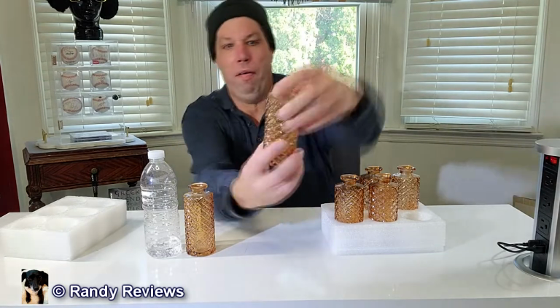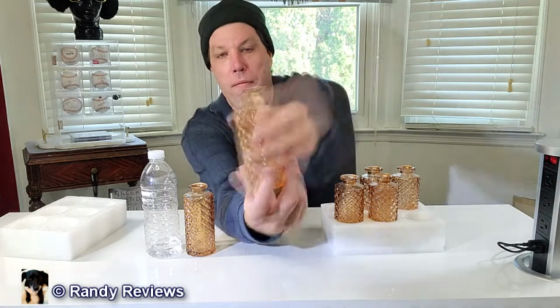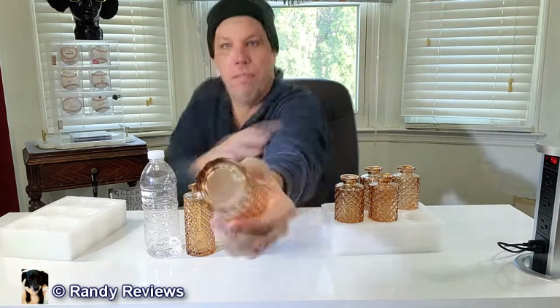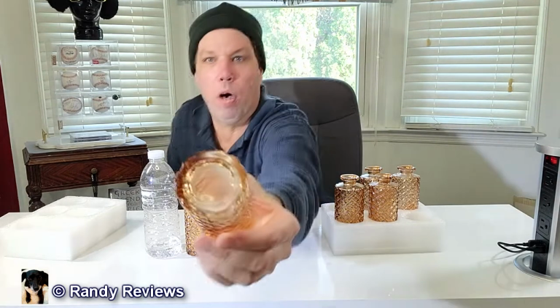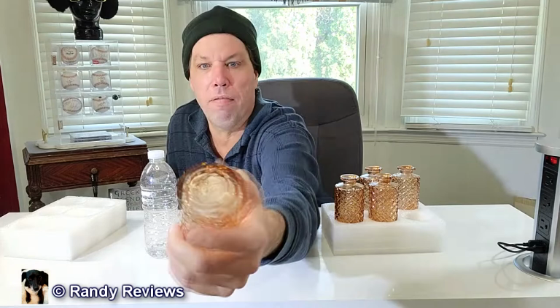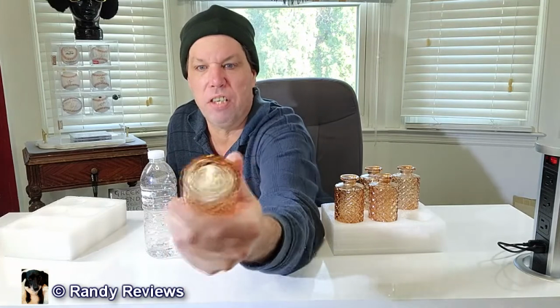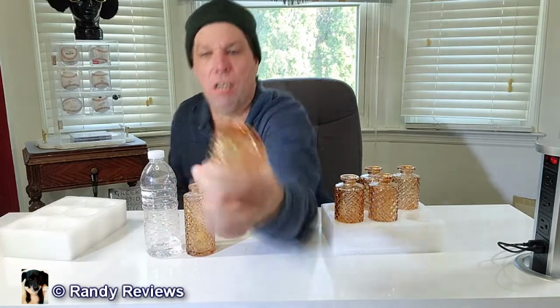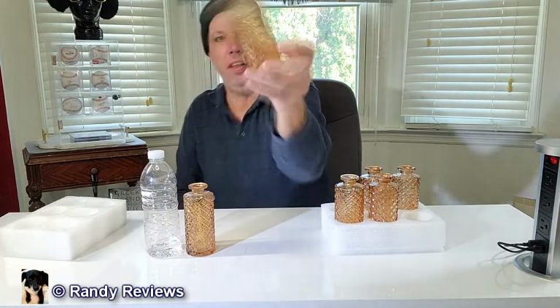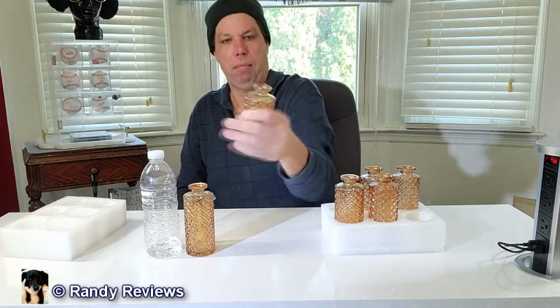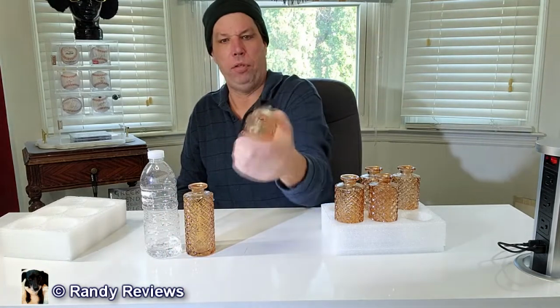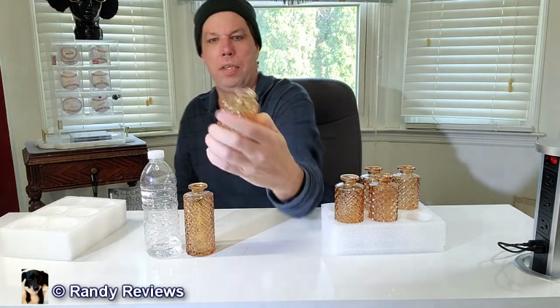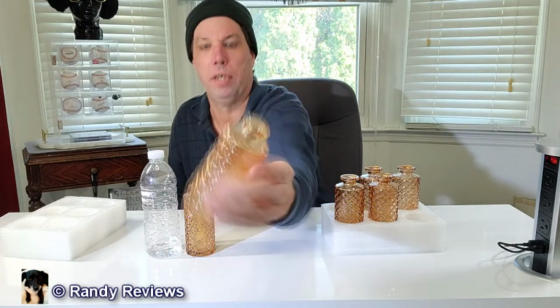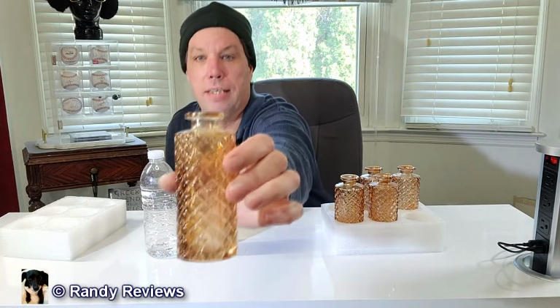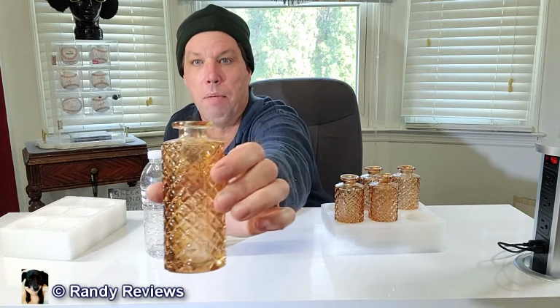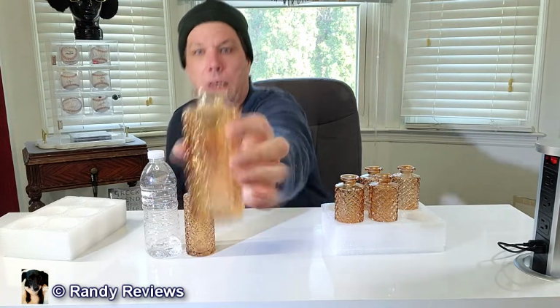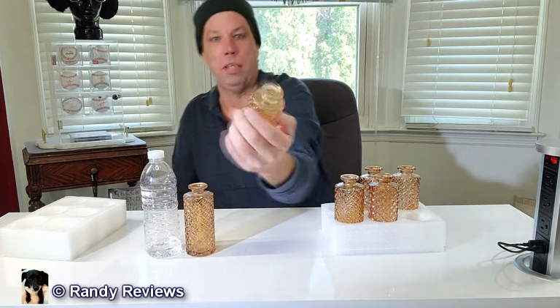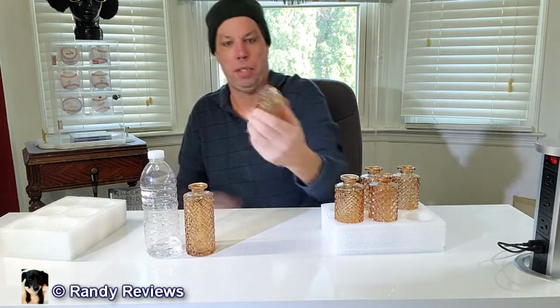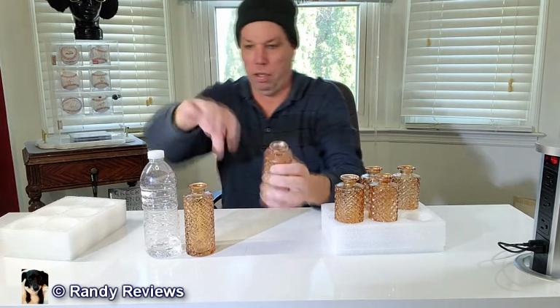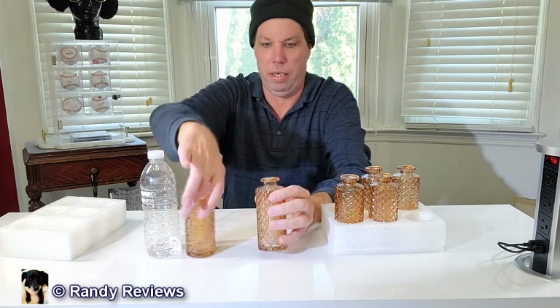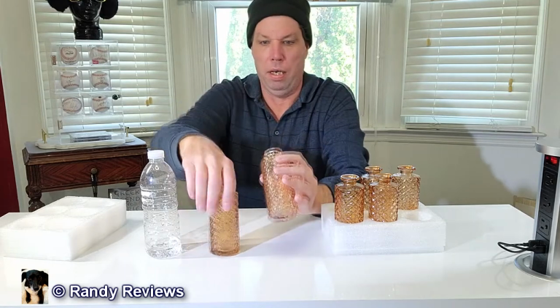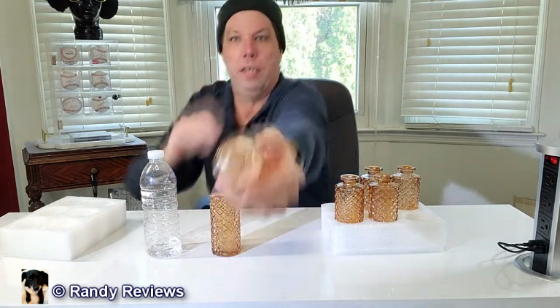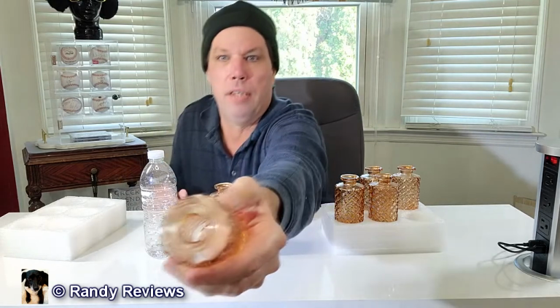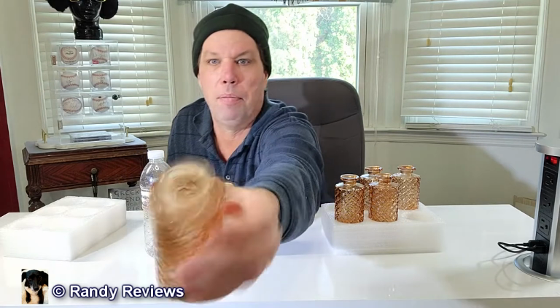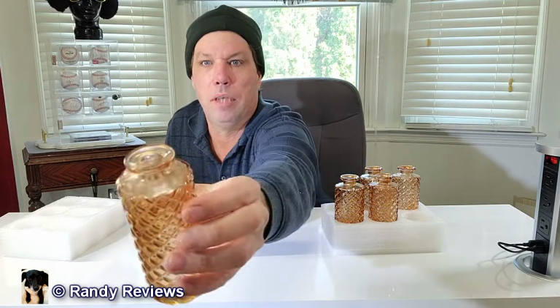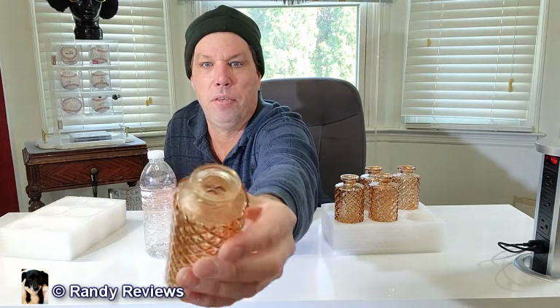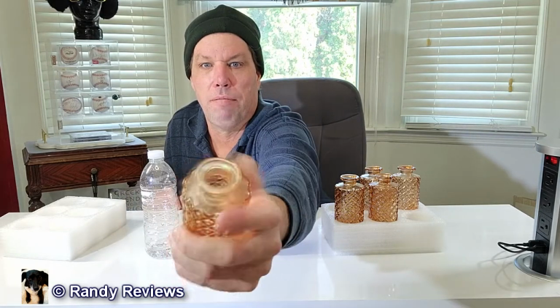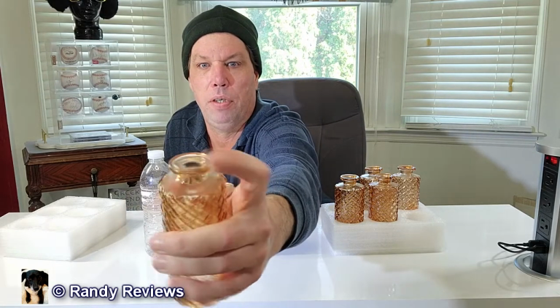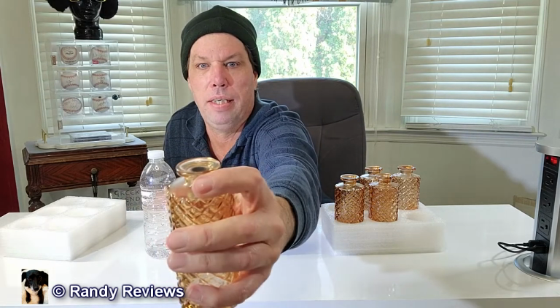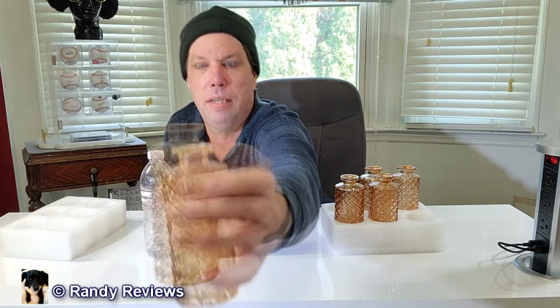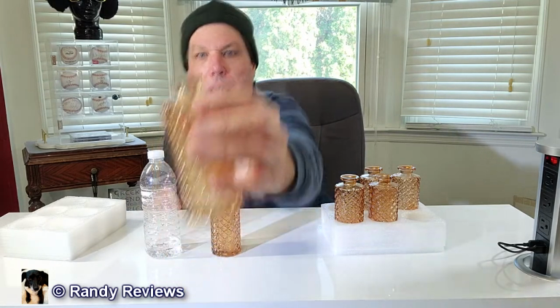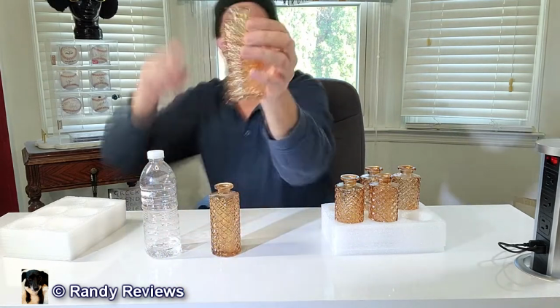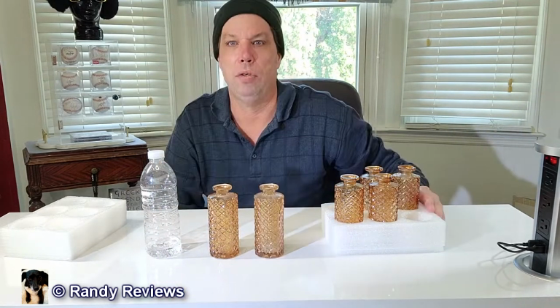These are obviously the amber color. They're very well made, very solid — they got some heft to them. There's a really nice diamond pattern on this particular kind.